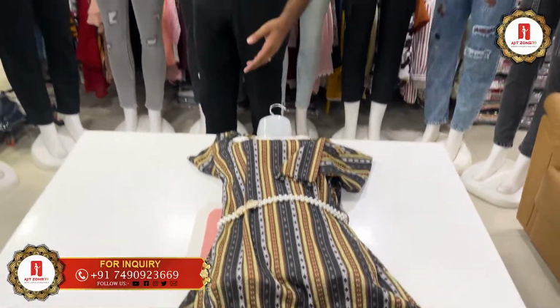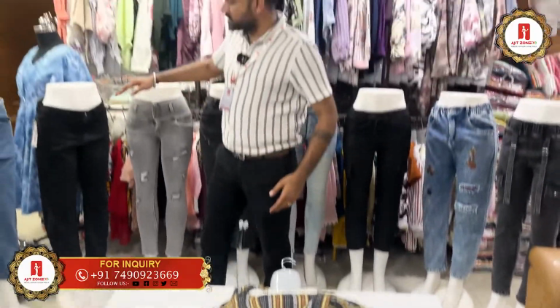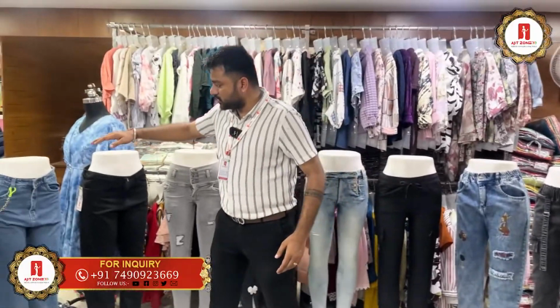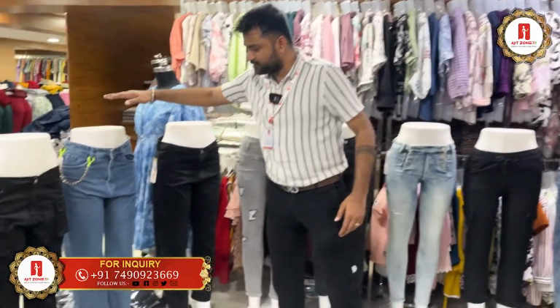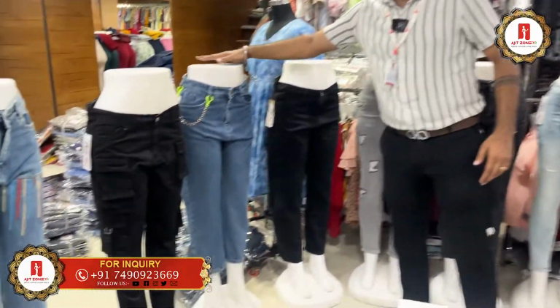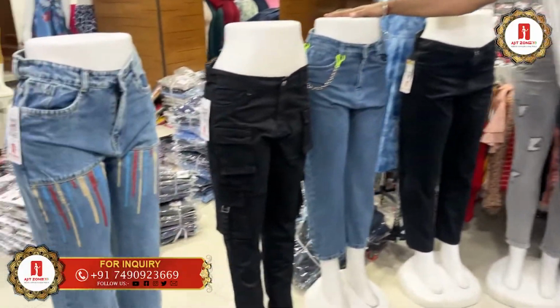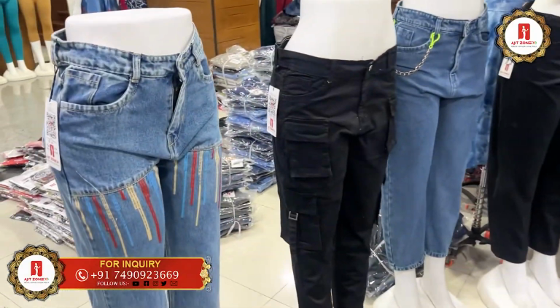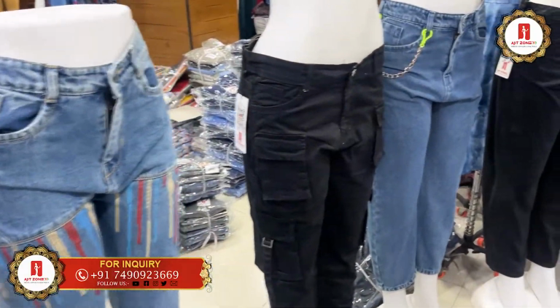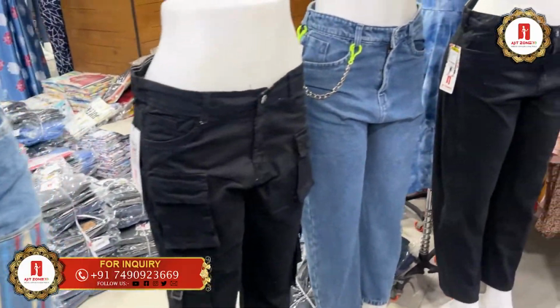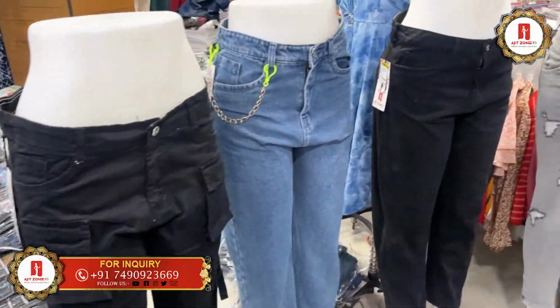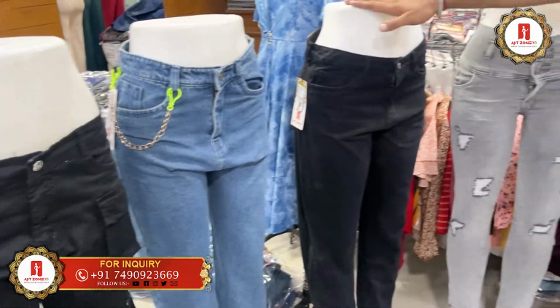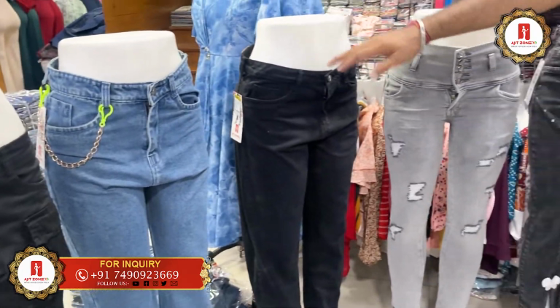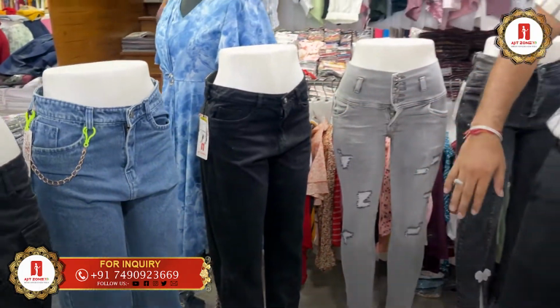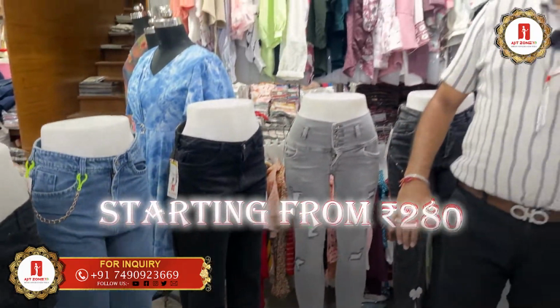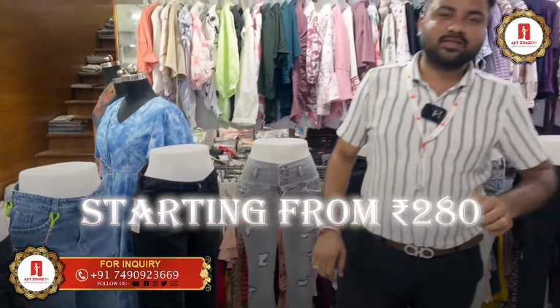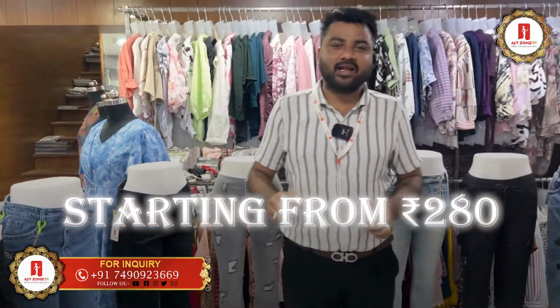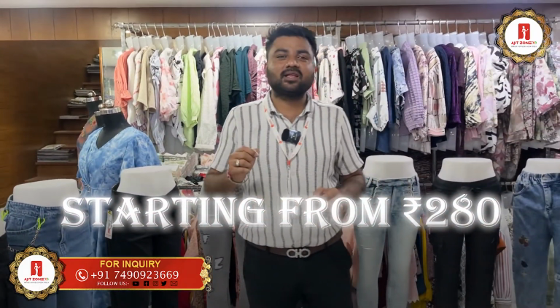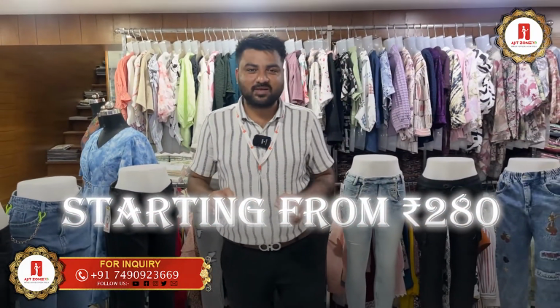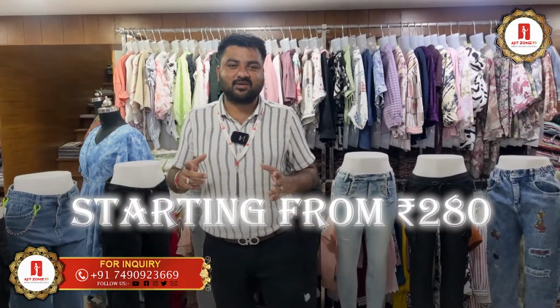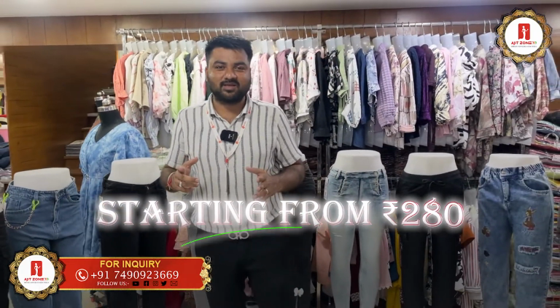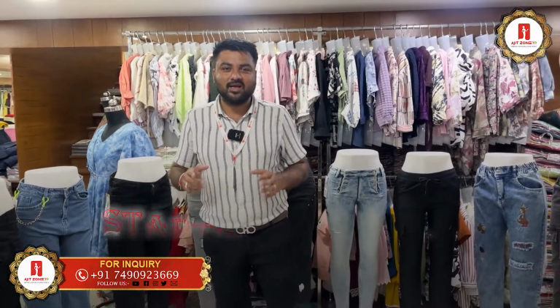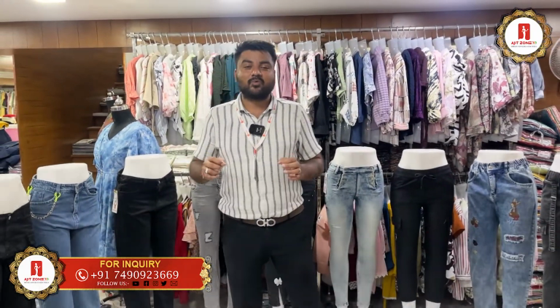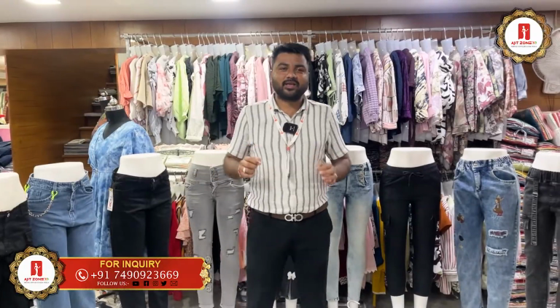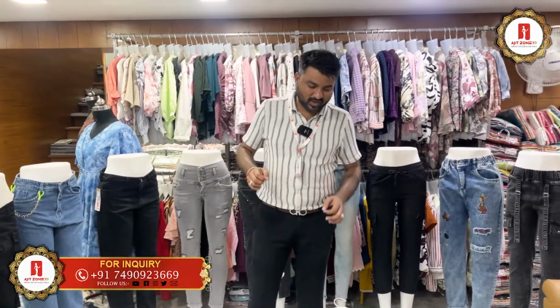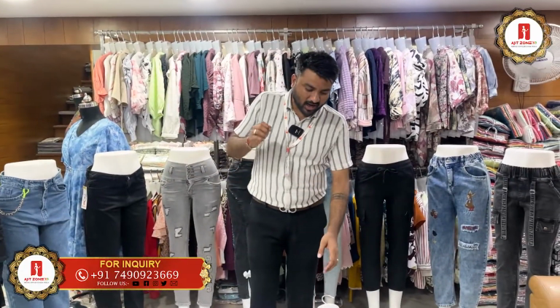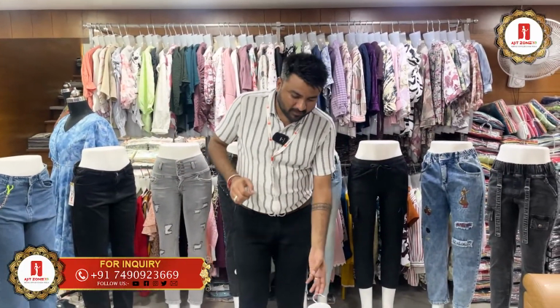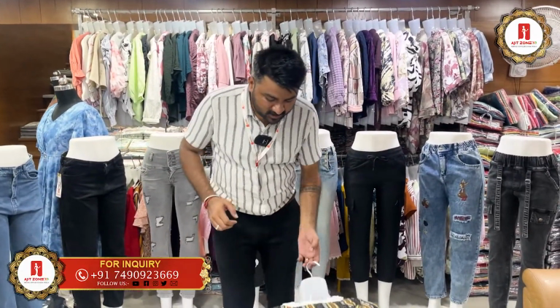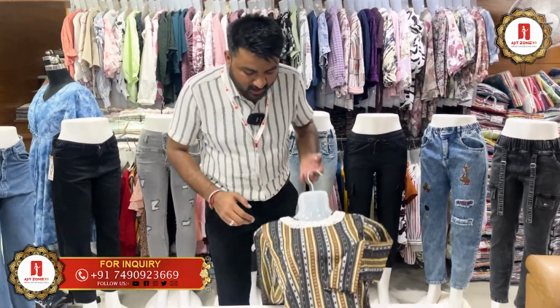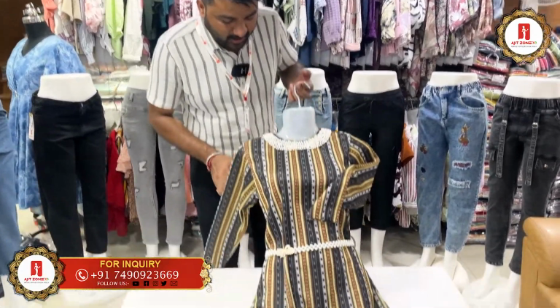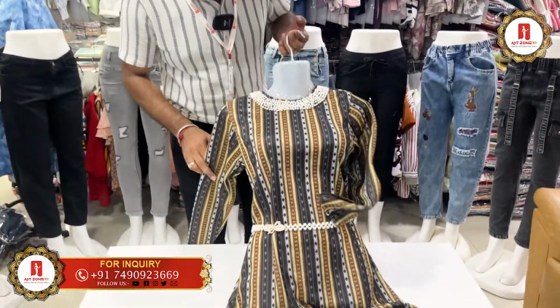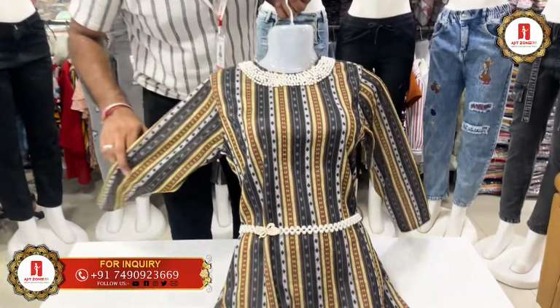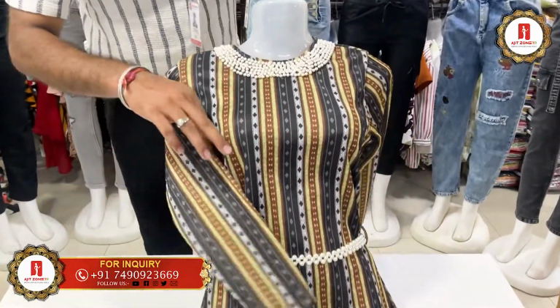The next concept is a jeans concept. The size range is 280 rupees in the denim concept, with a variety of unique designs on offer.